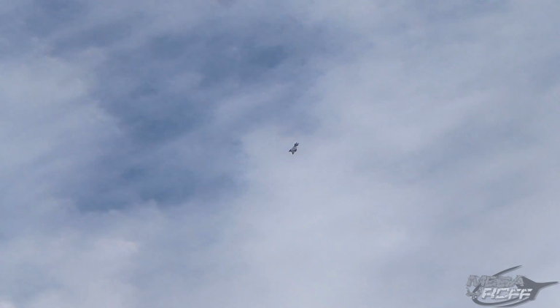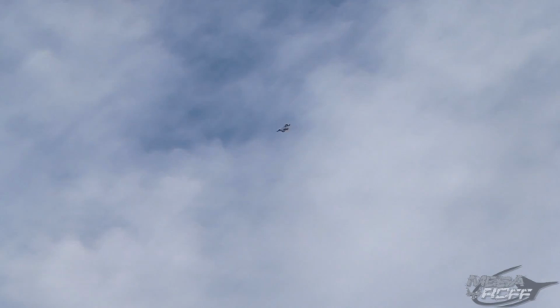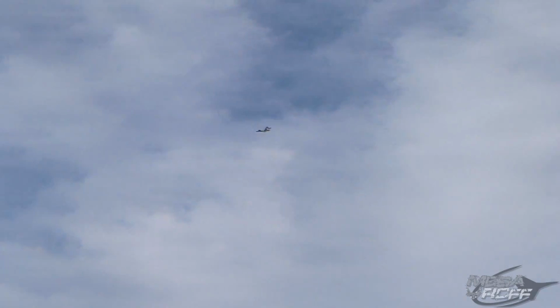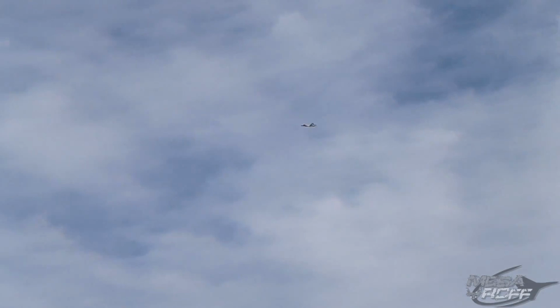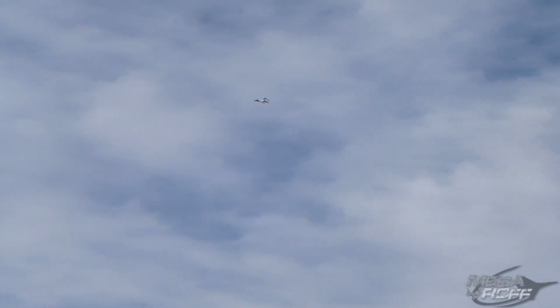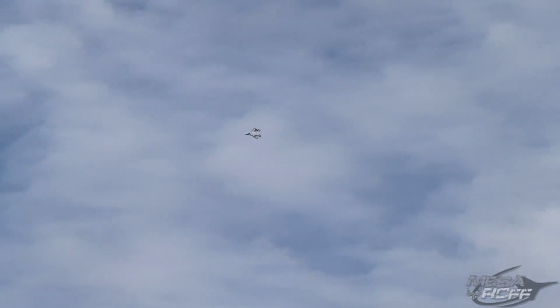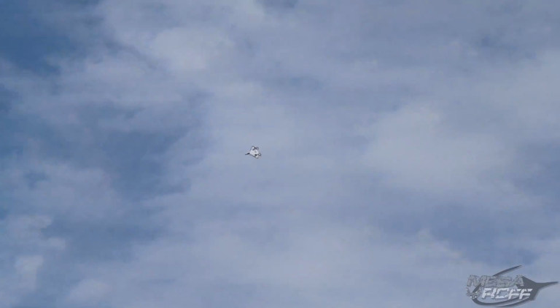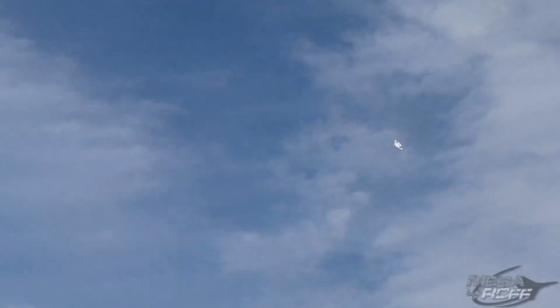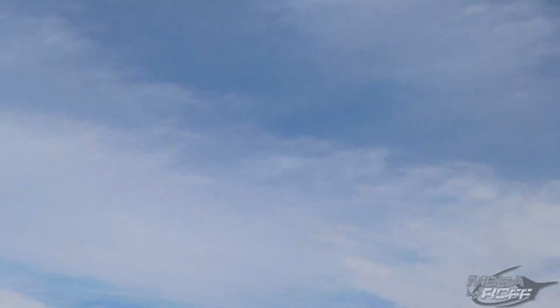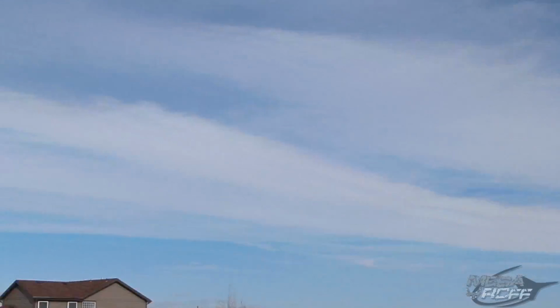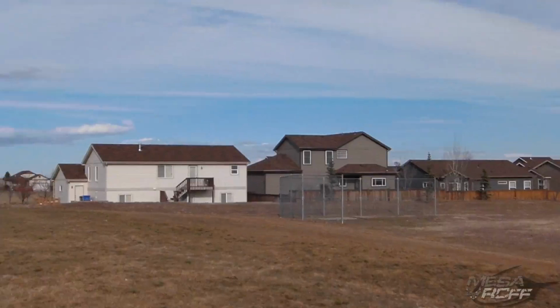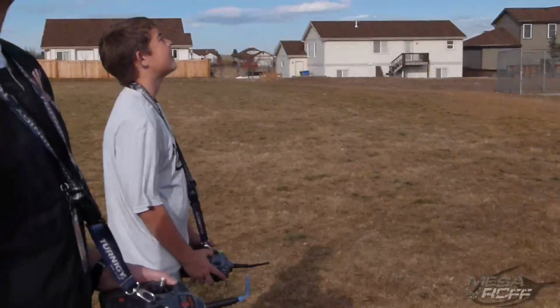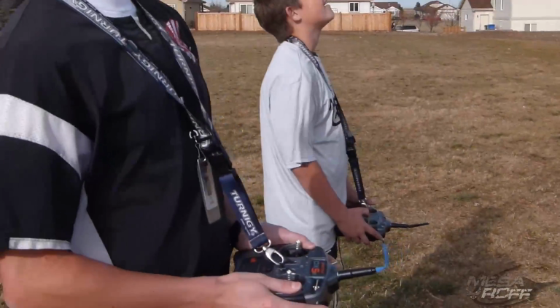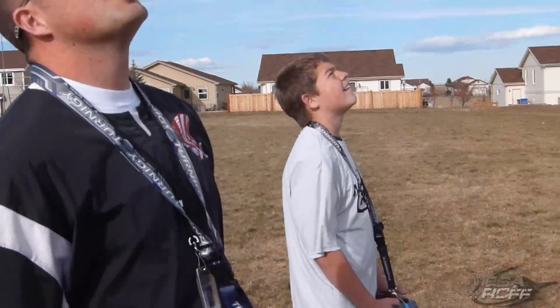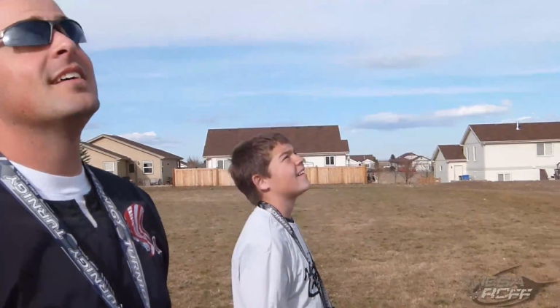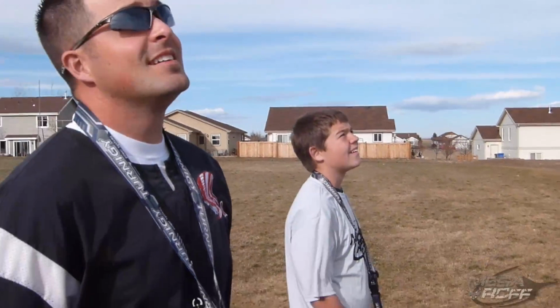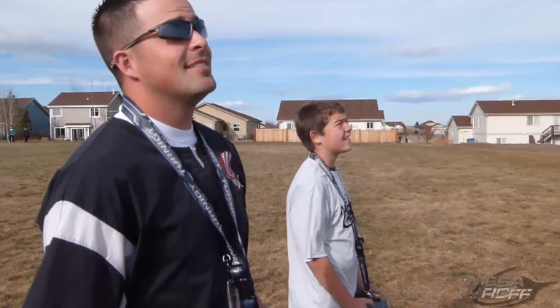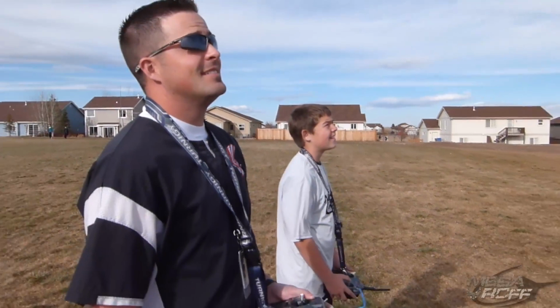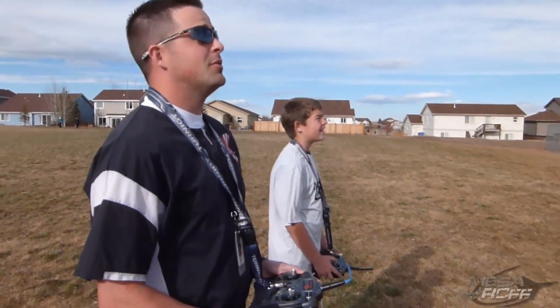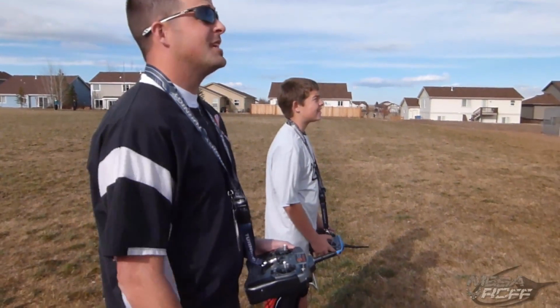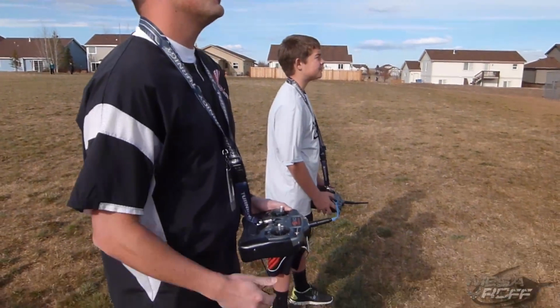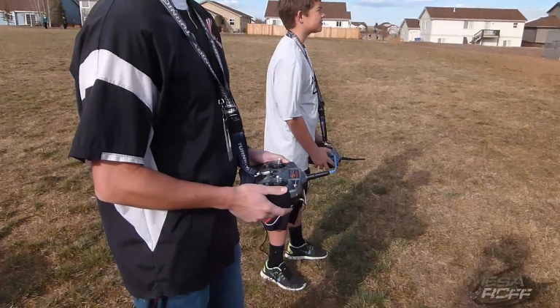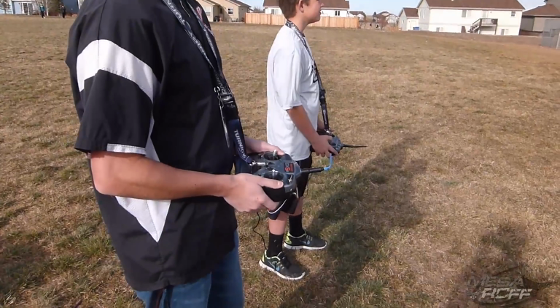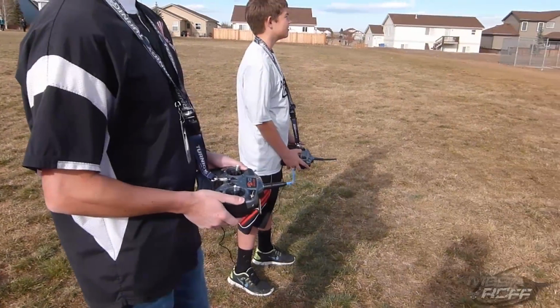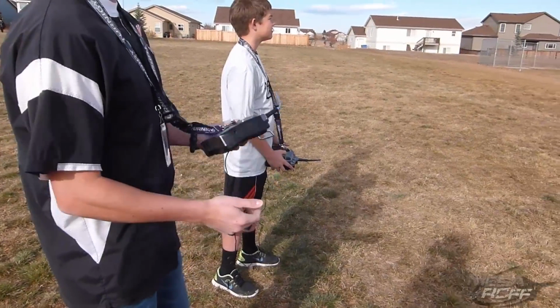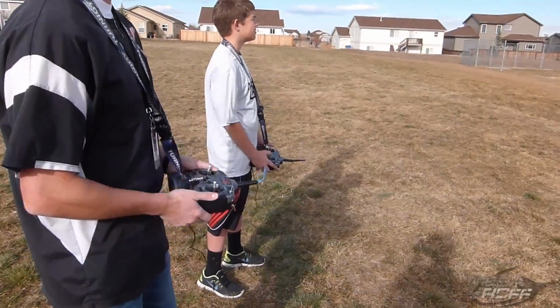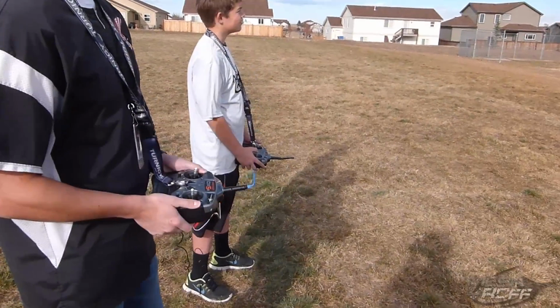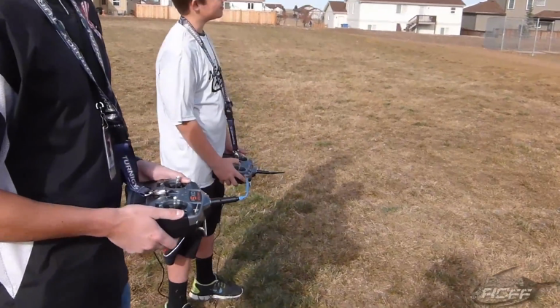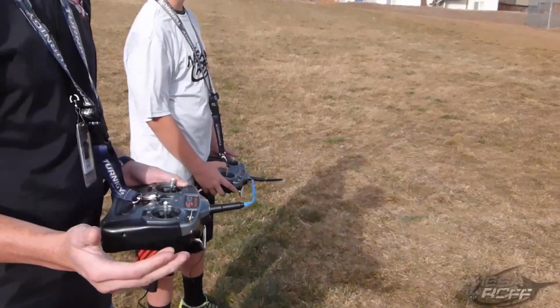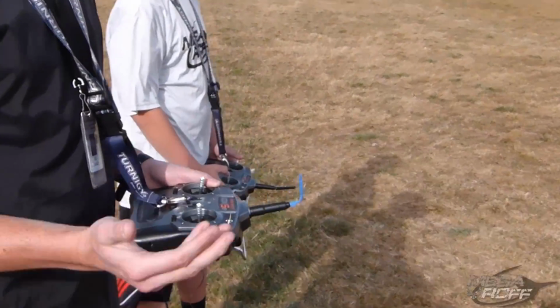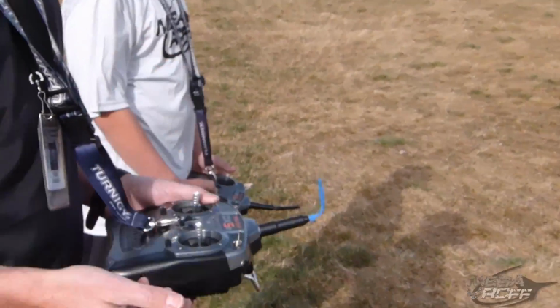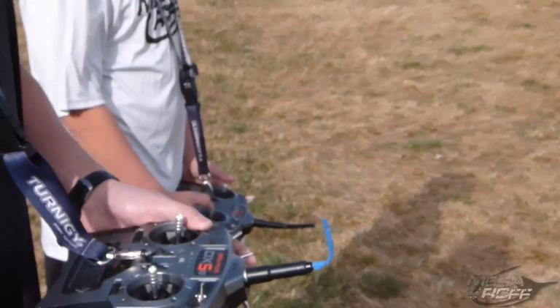Too cool — this is what it's all about right here. Getting a kid to make his own plane, design his own plane, go through some testing with it, and now he just flies all by himself. The next trick for him would be to actually throw it himself.